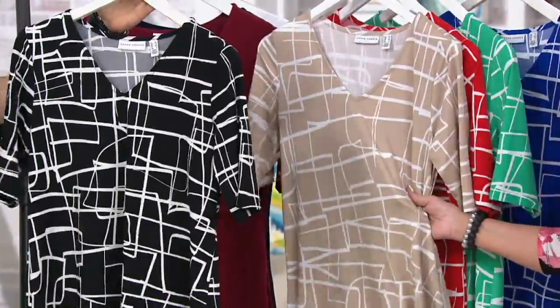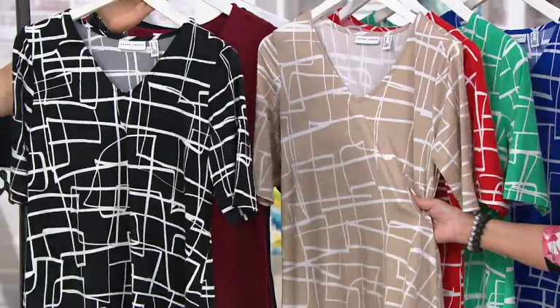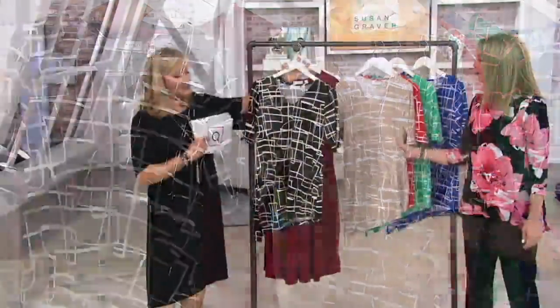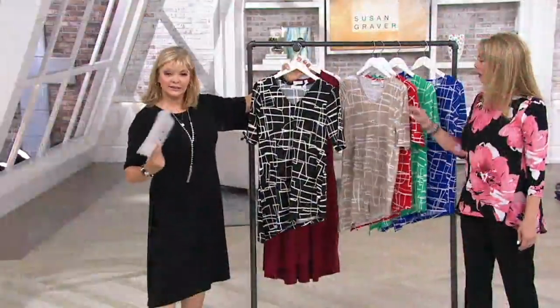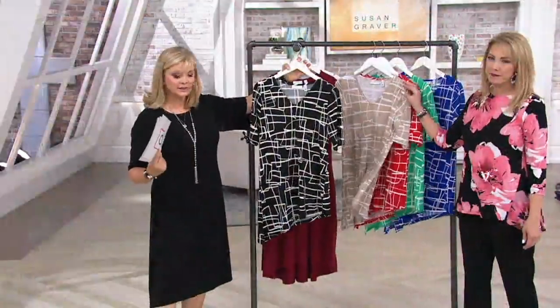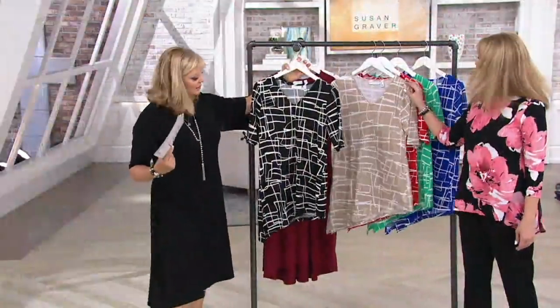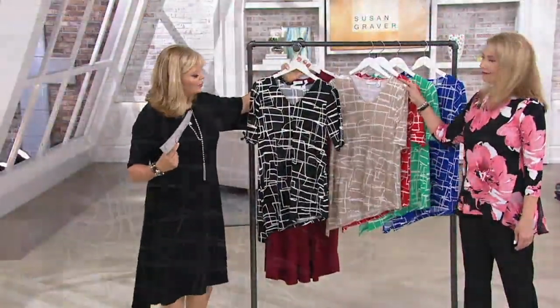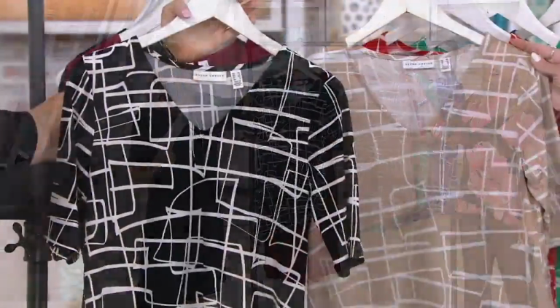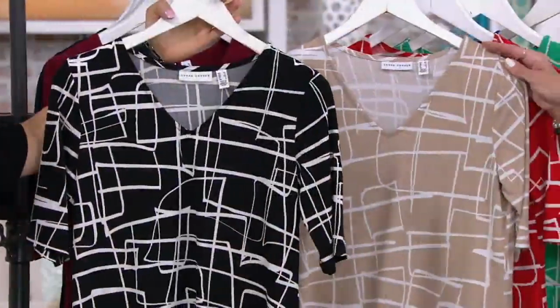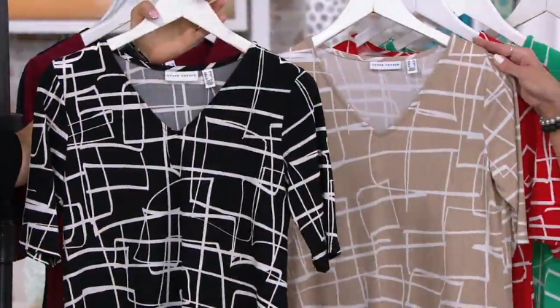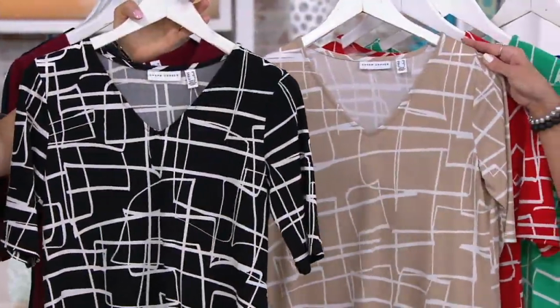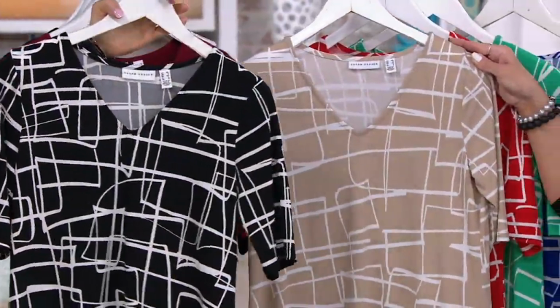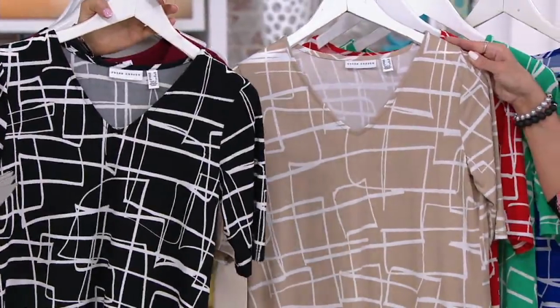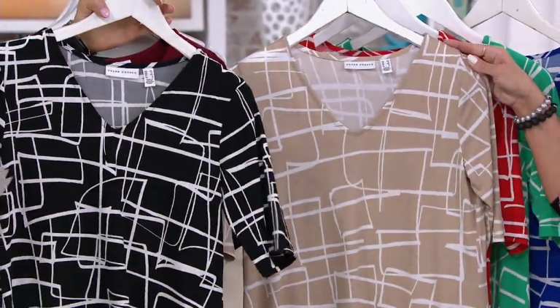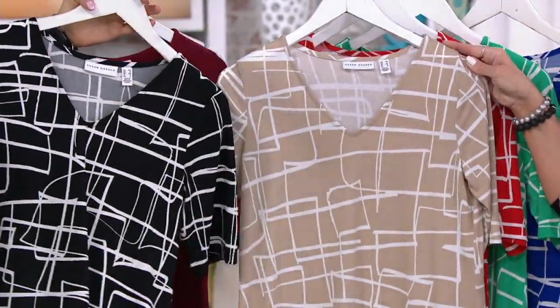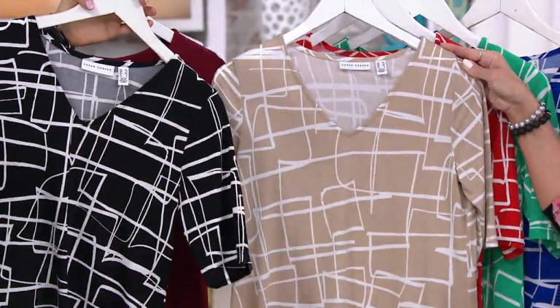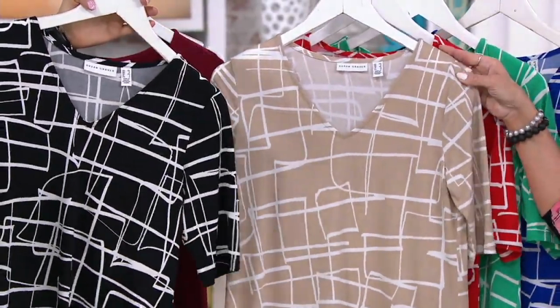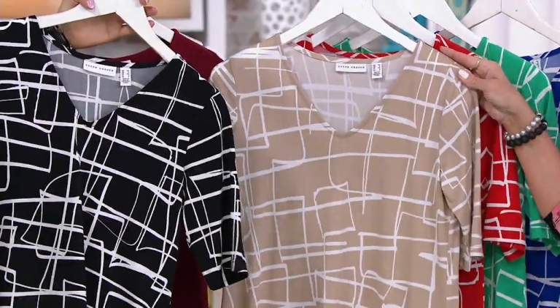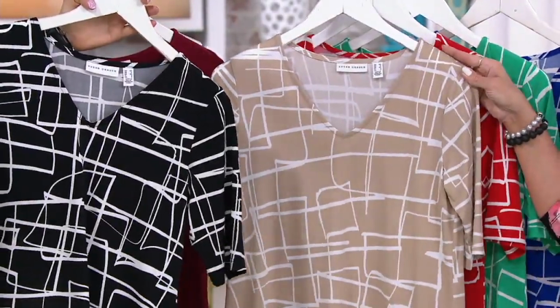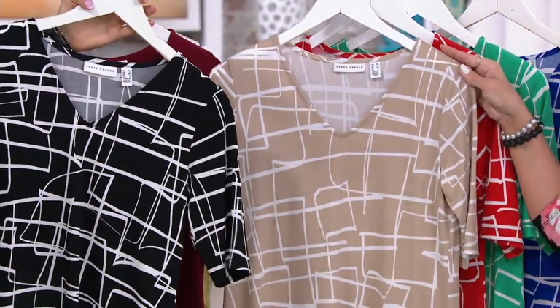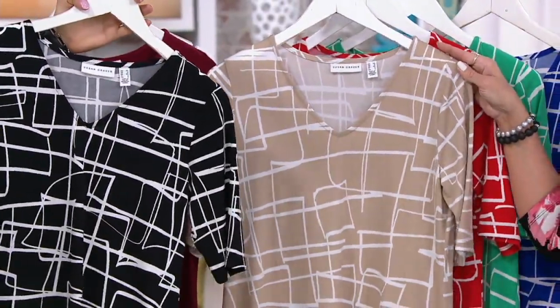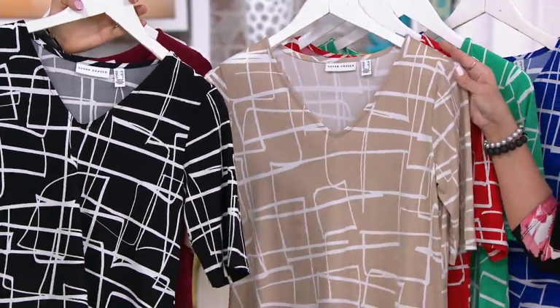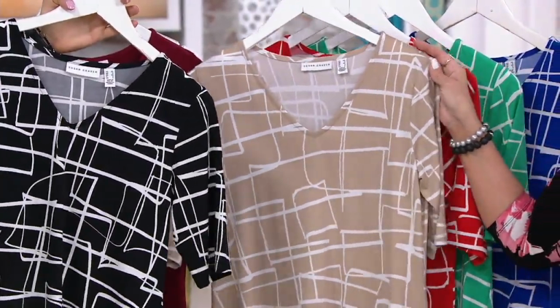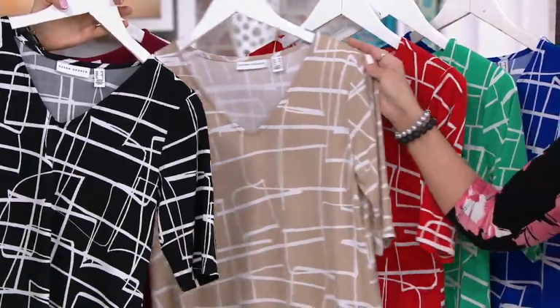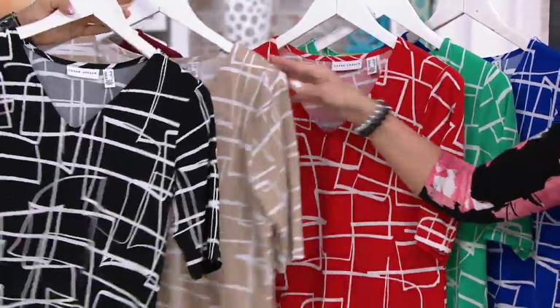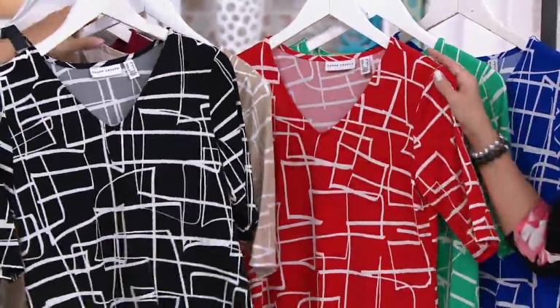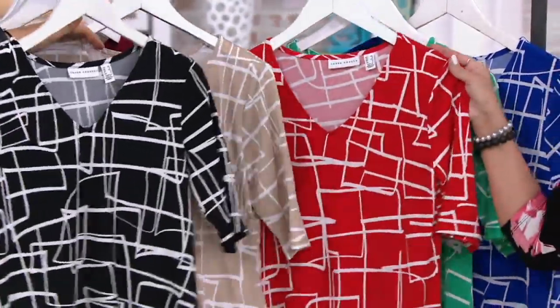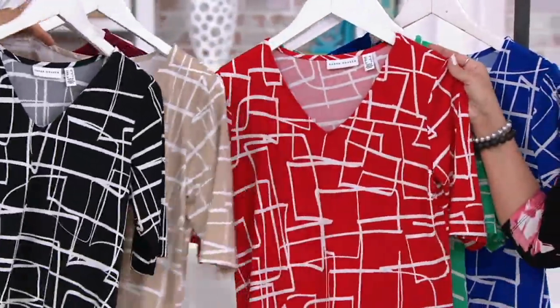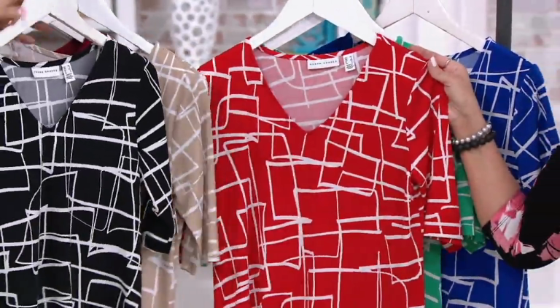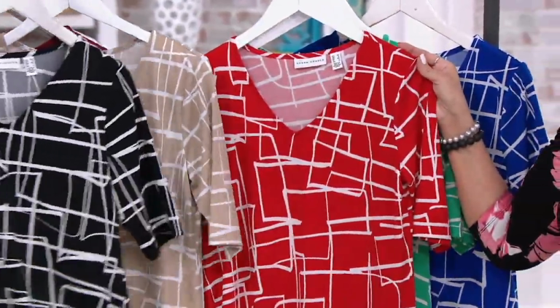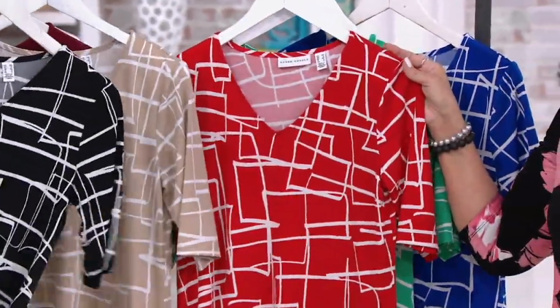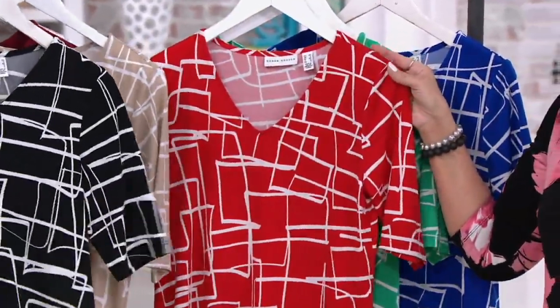So black with the white, and more of this crazy, wonderful geometric pattern. I love that kind of free-form geo. There's your stone — also always very popular in liquid knit in Susan's collection. And poppy red, which you'll see on Rebecca.